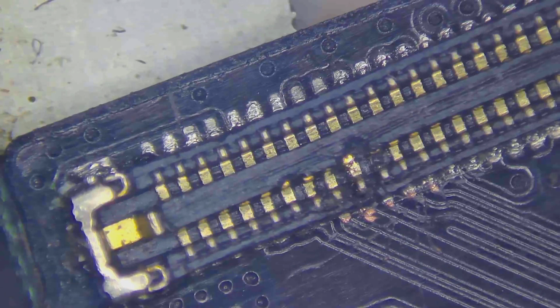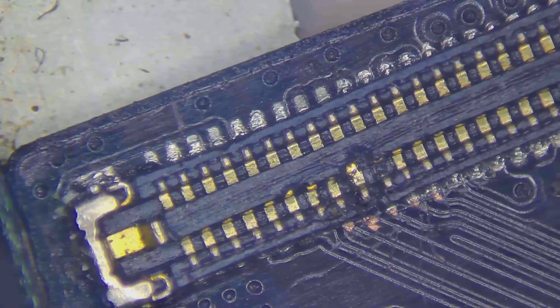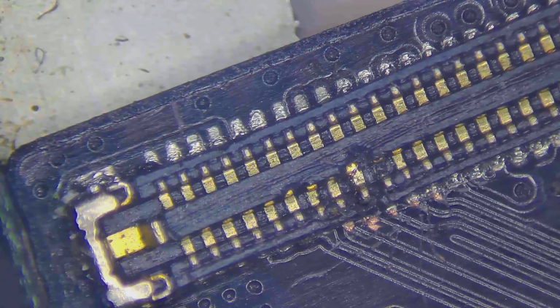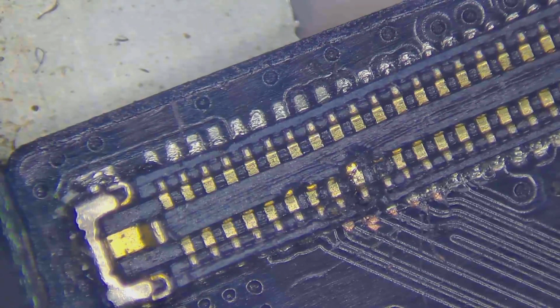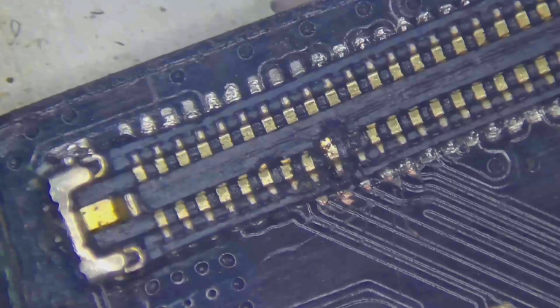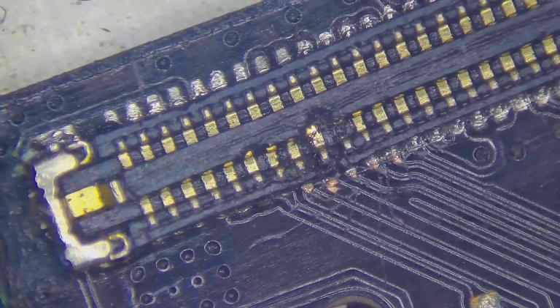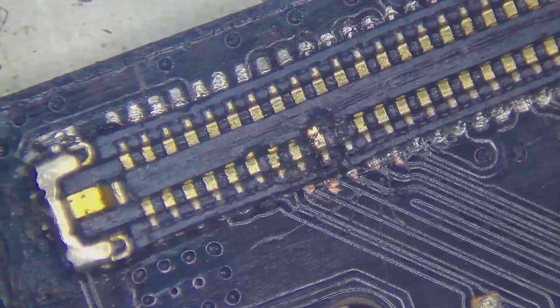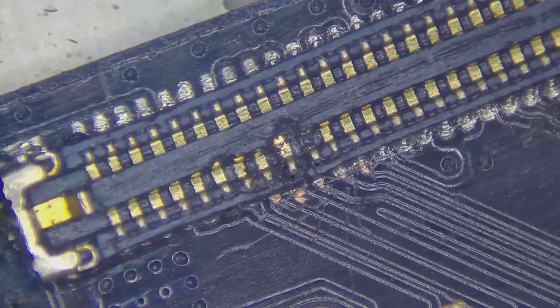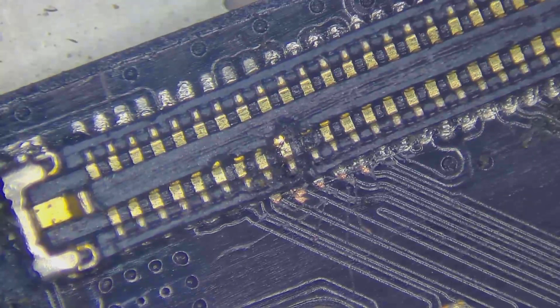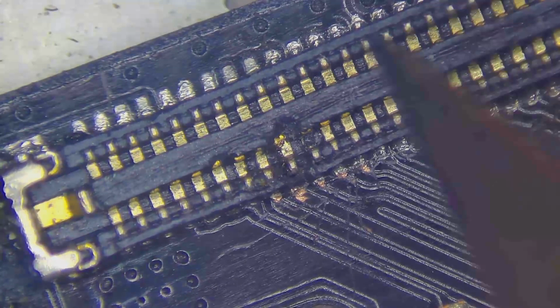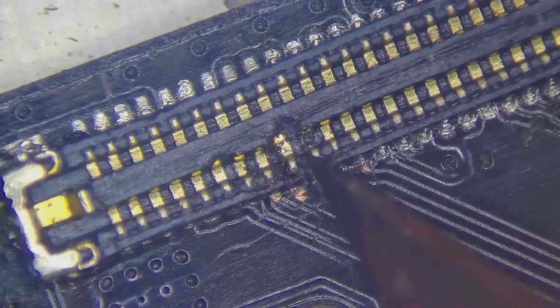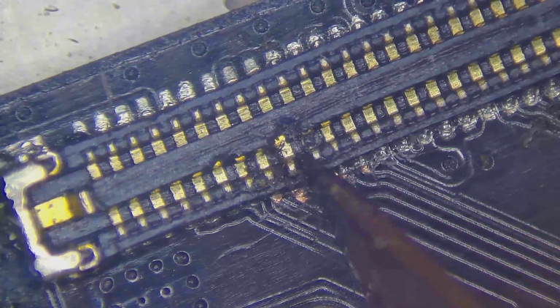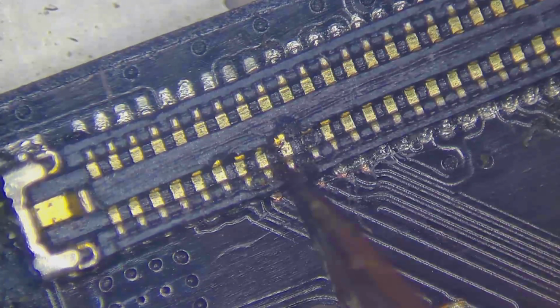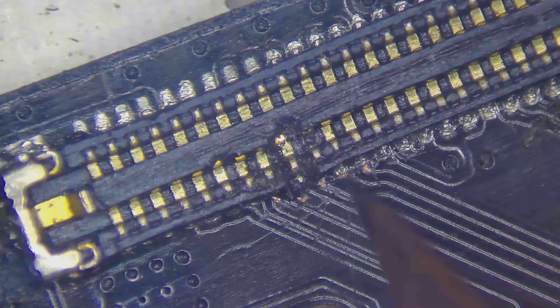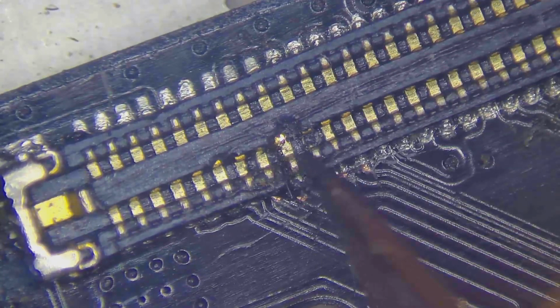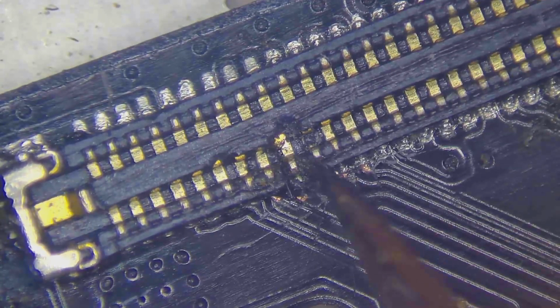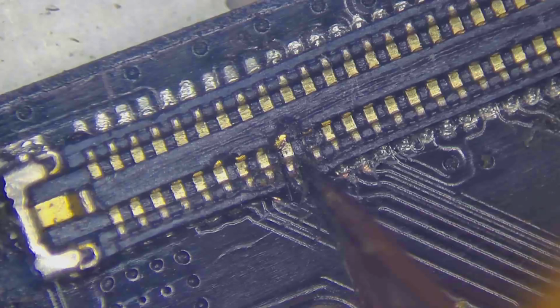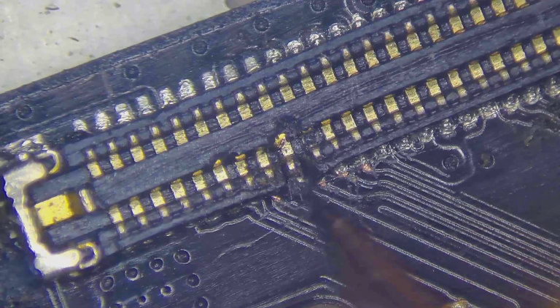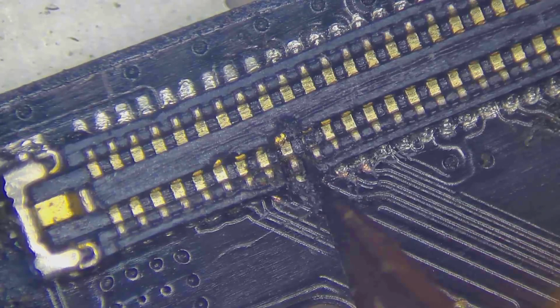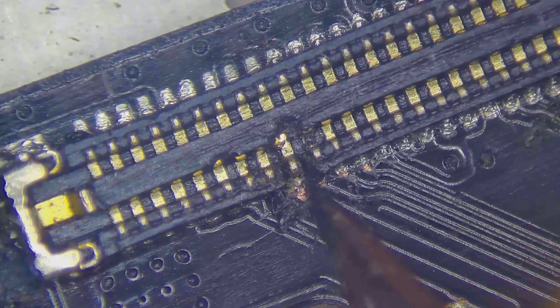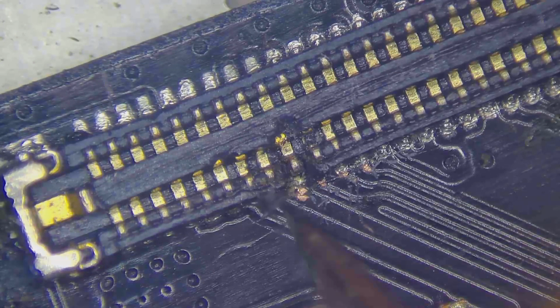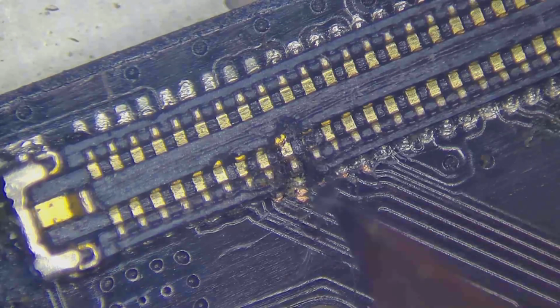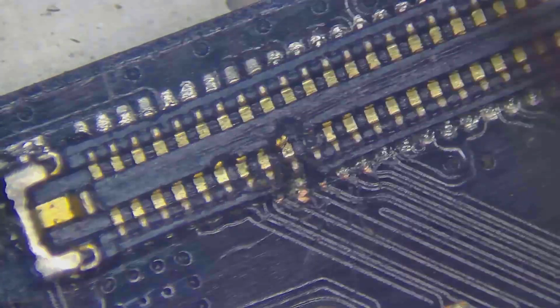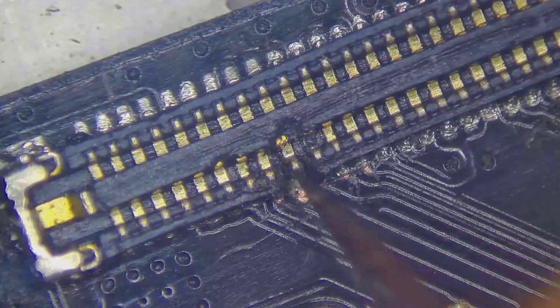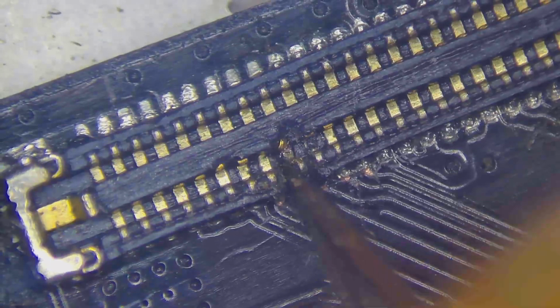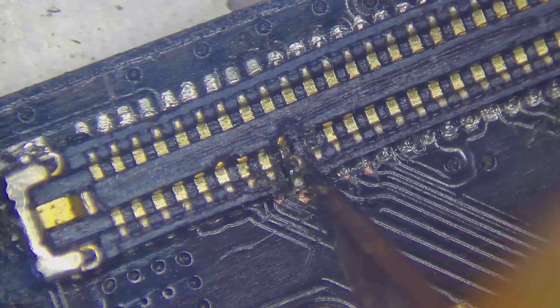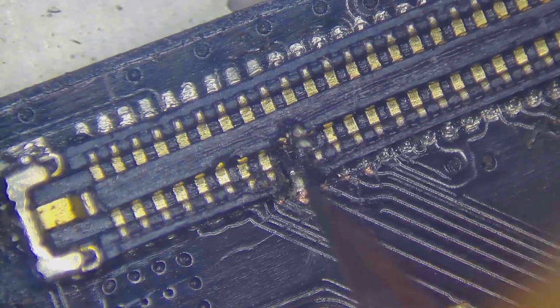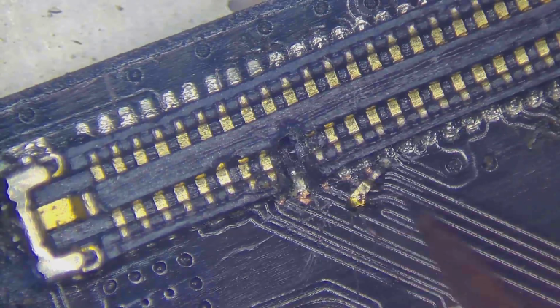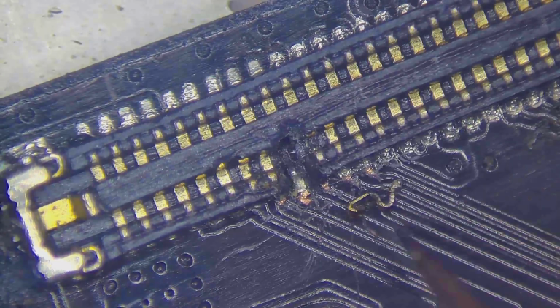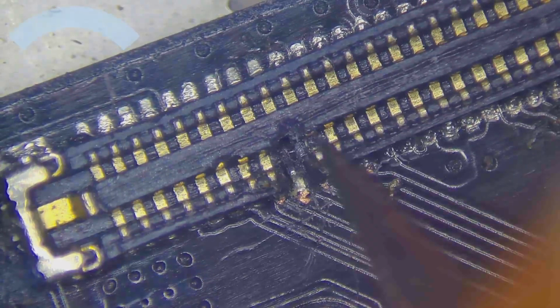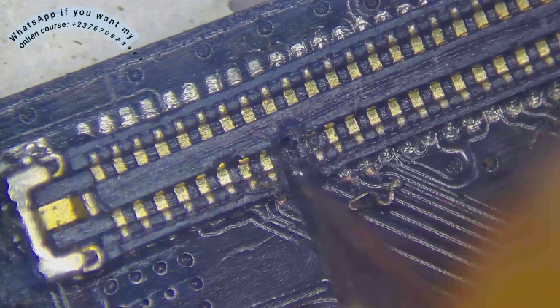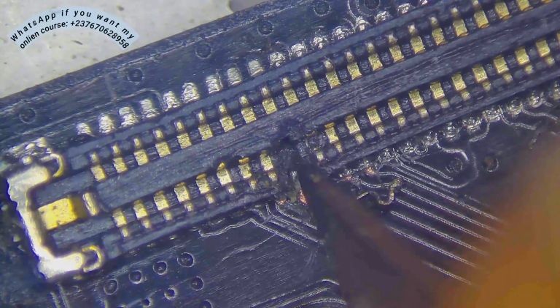I received this phone from another phone technician. The phone brand is OnePlus, with a sound problem. I opened the phone and I noticed something wasn't right.